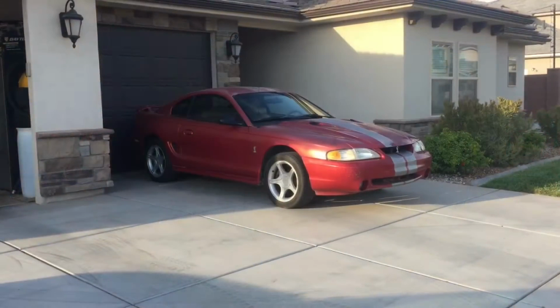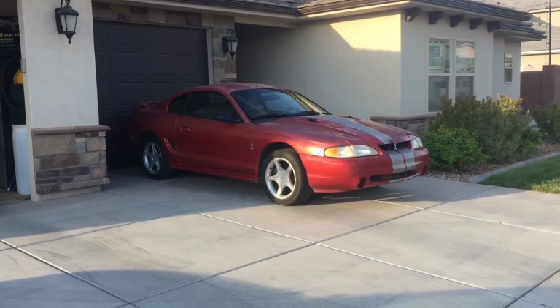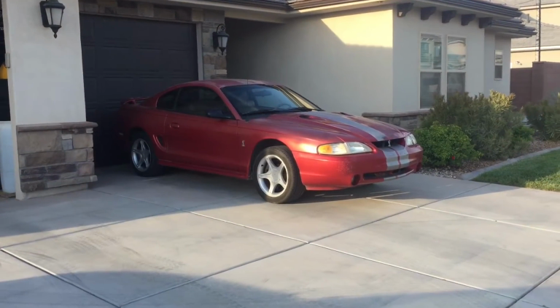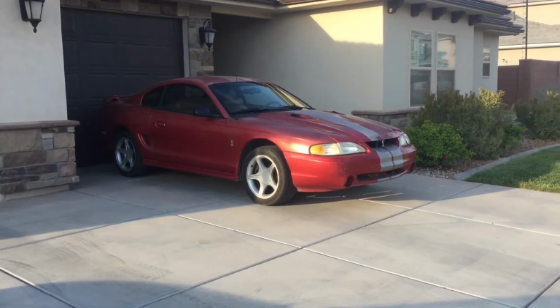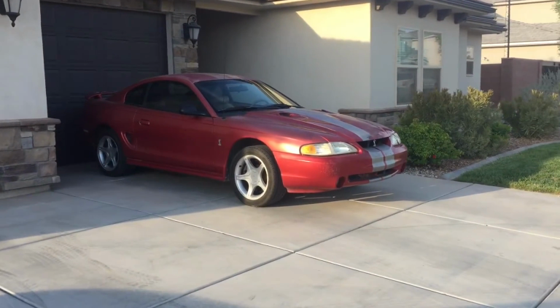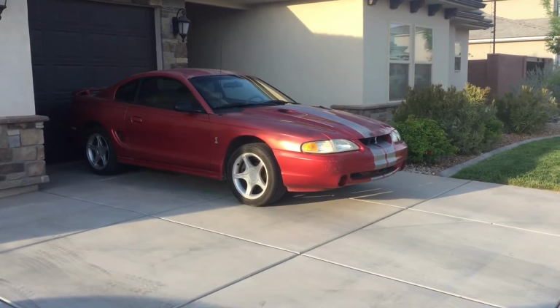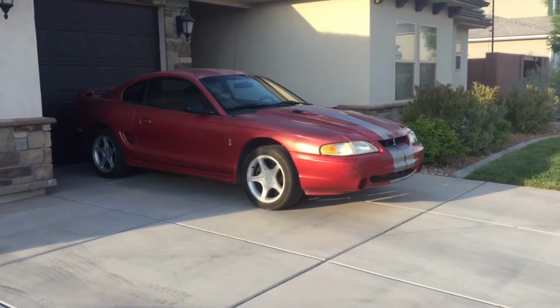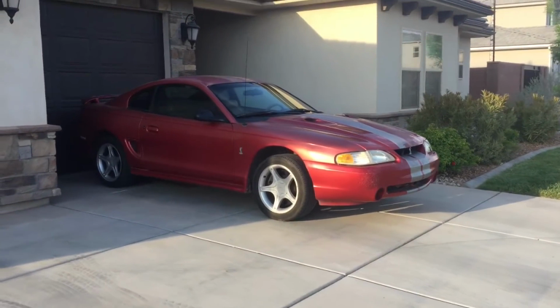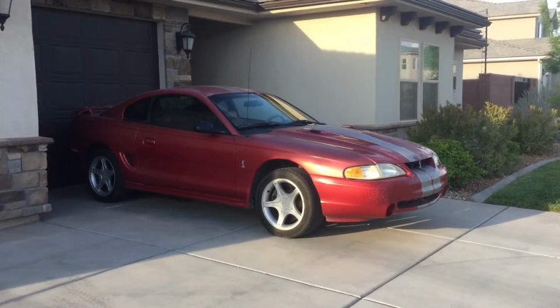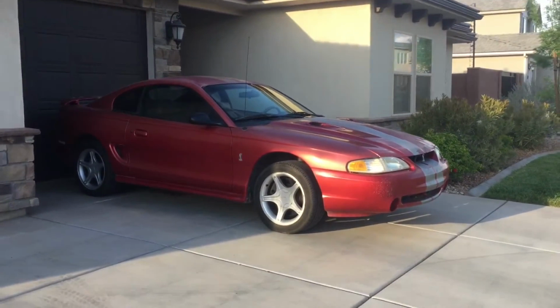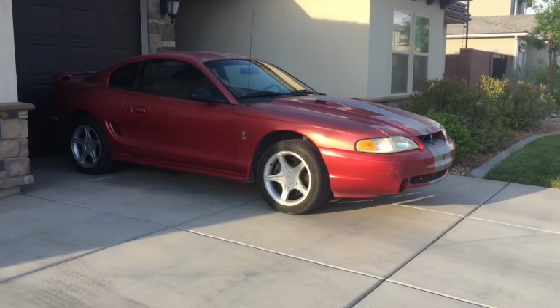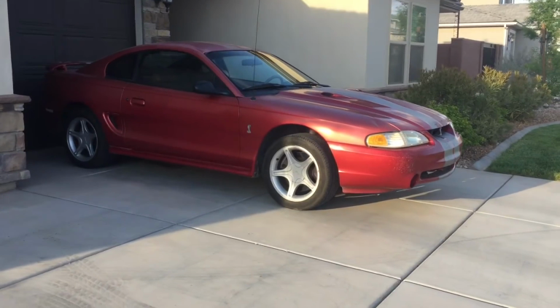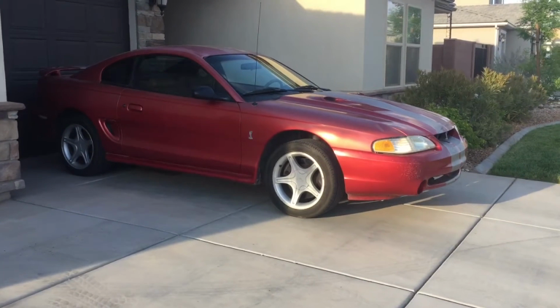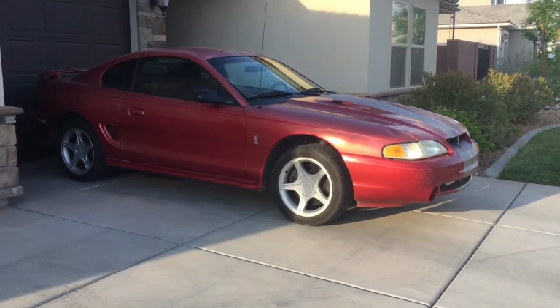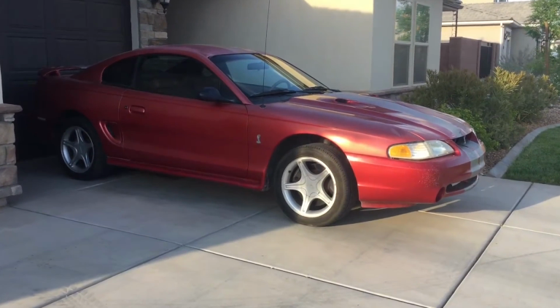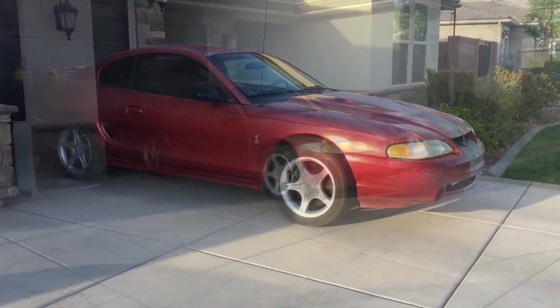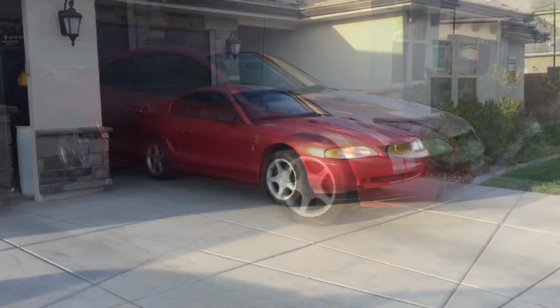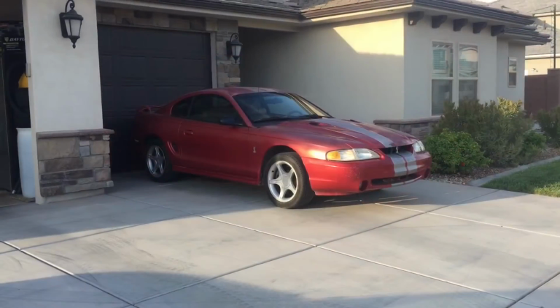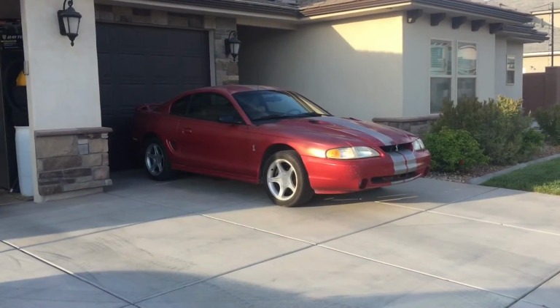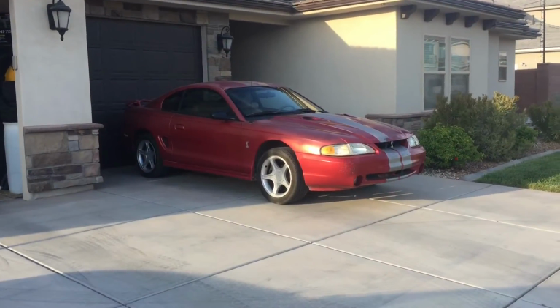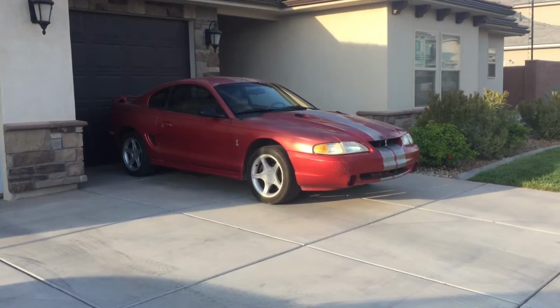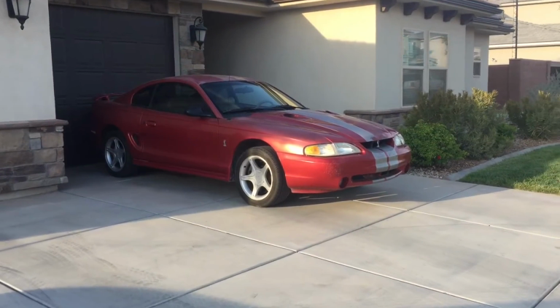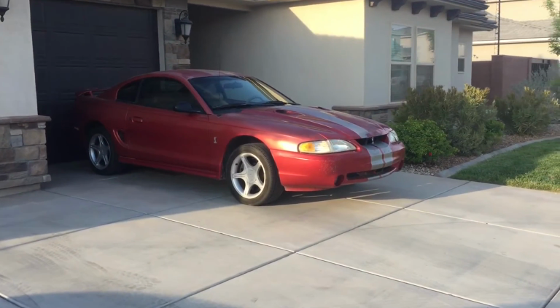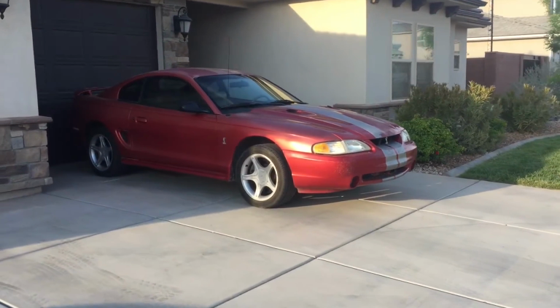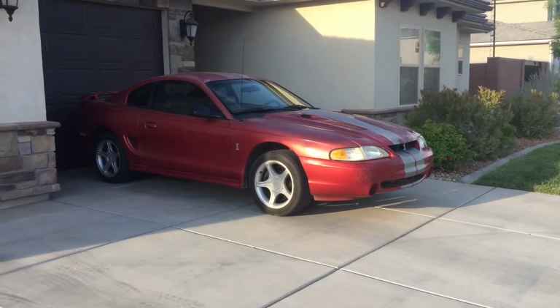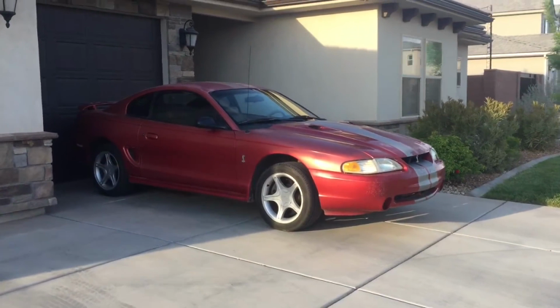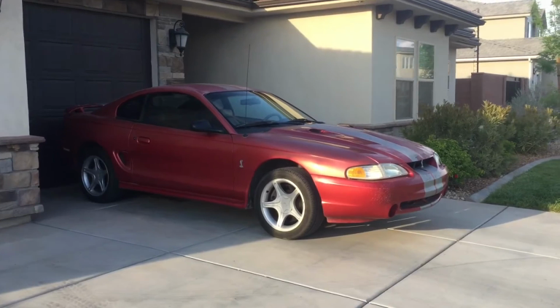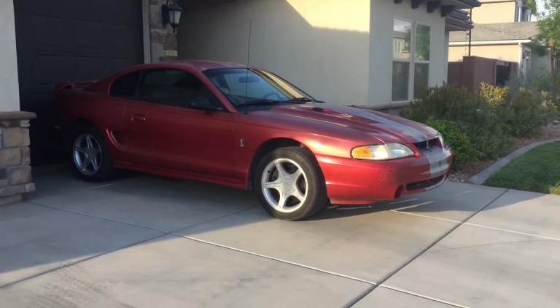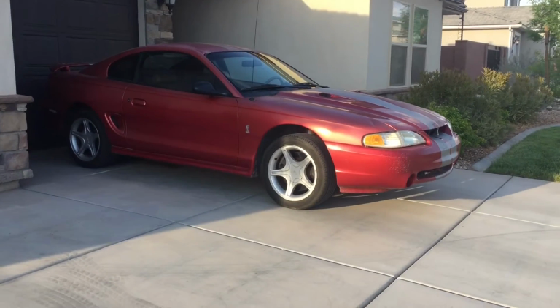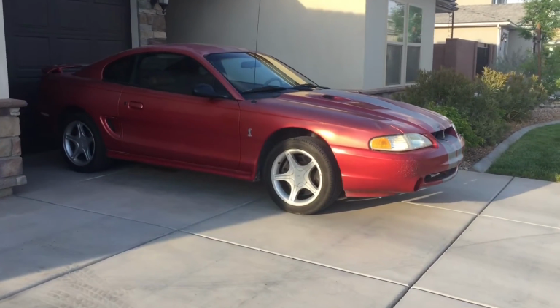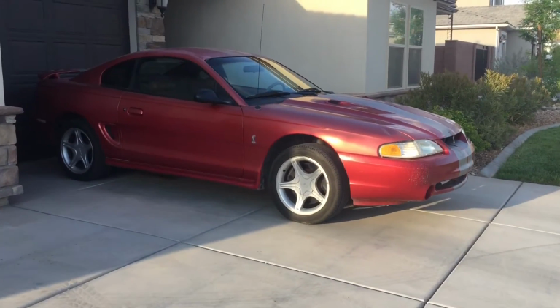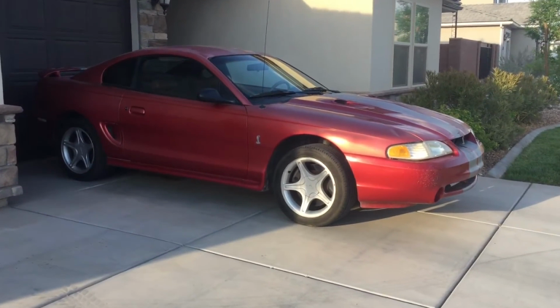Hey guys, Danny Johnson here and today we're gonna be changing the rear differential fluid on this 98 Cobra. It should be the same process for all 94 through 04 Mustangs with the solid rear axle and some Fox bodies.